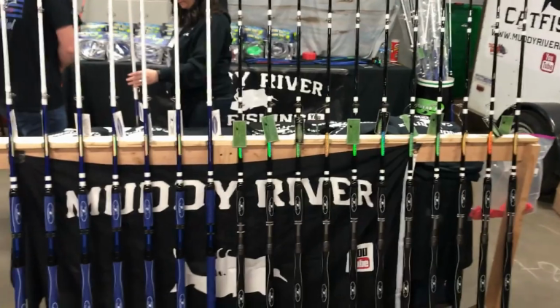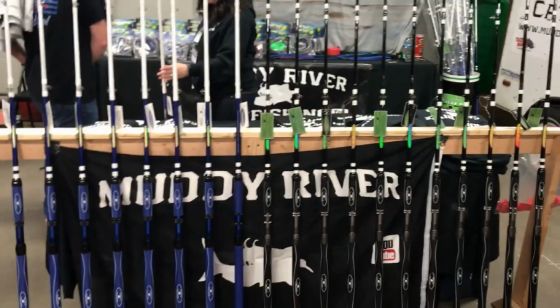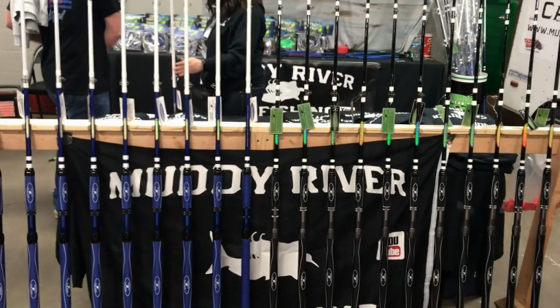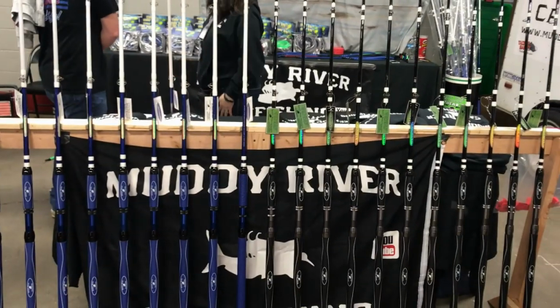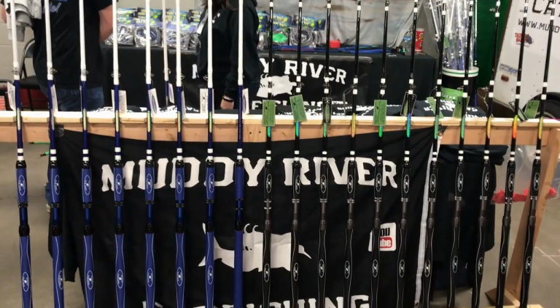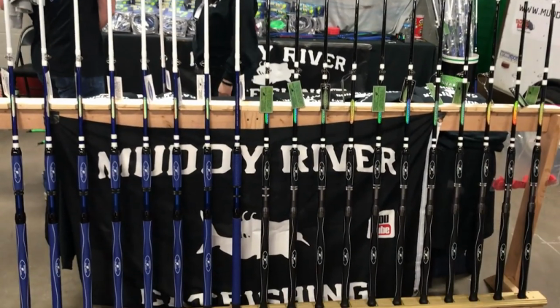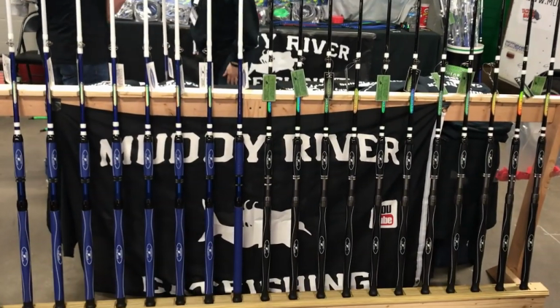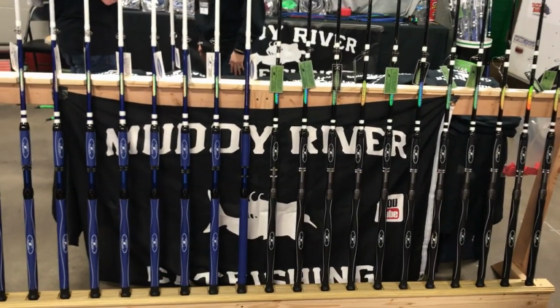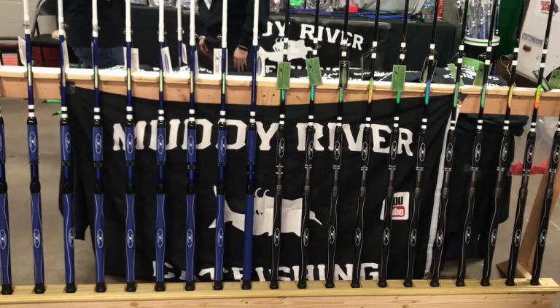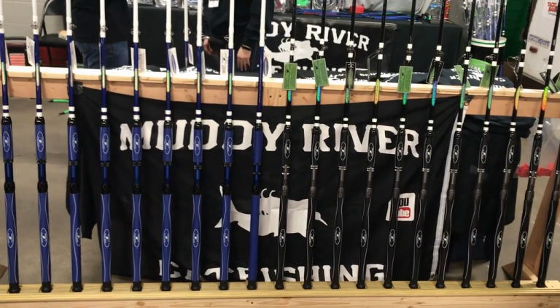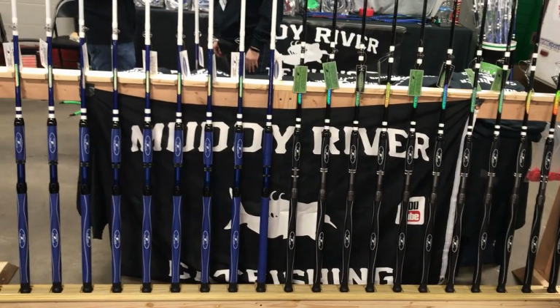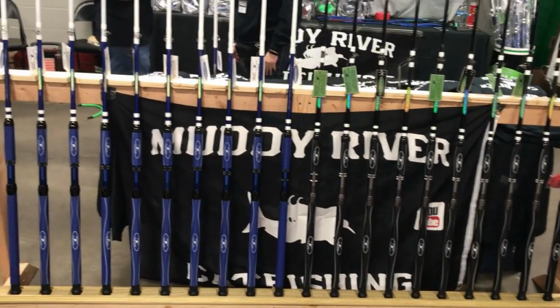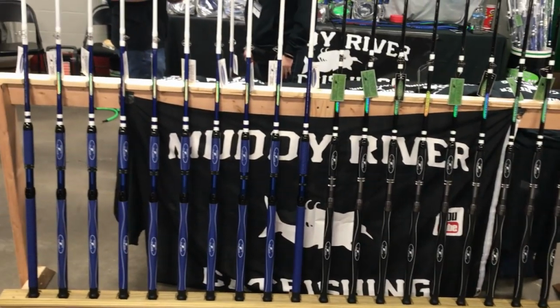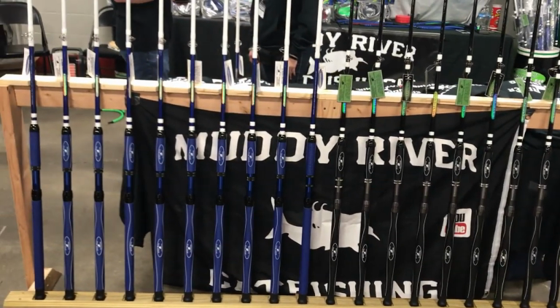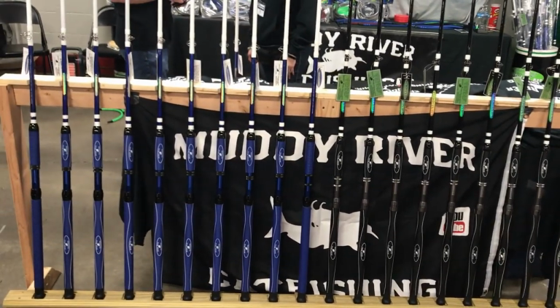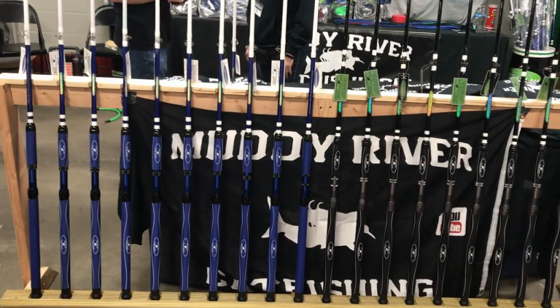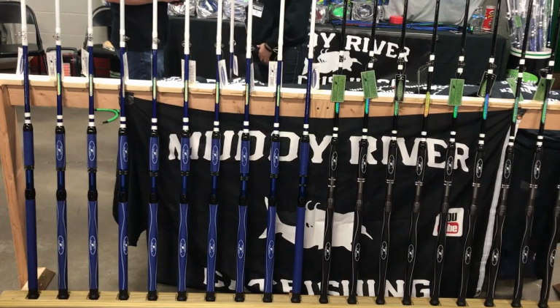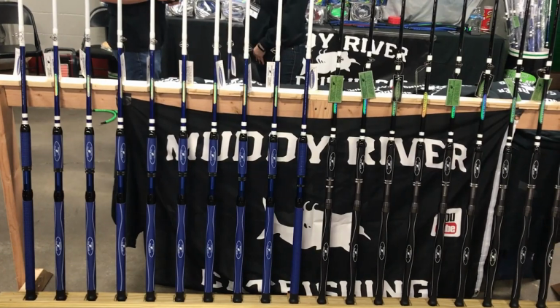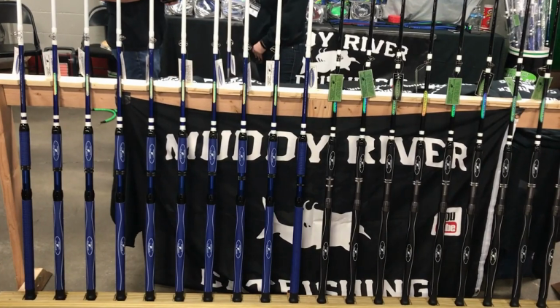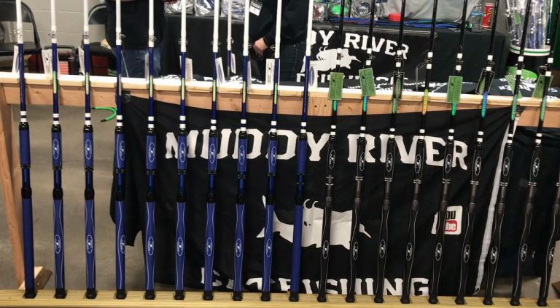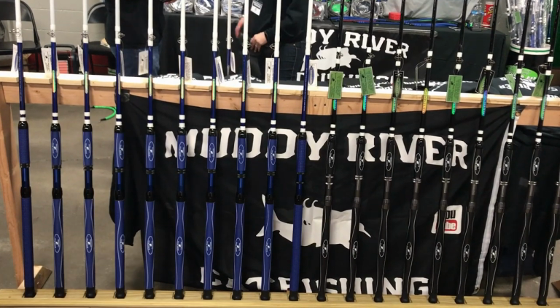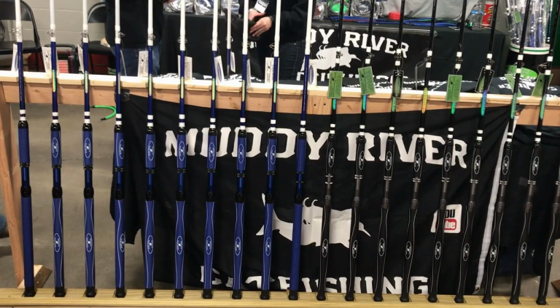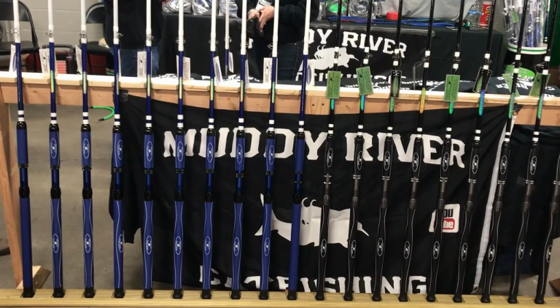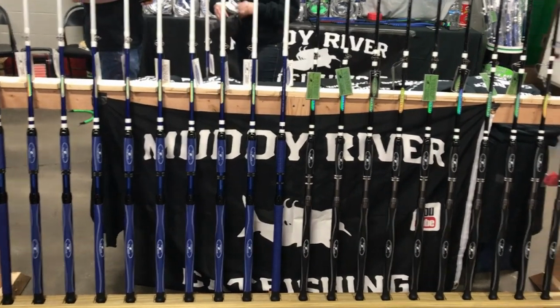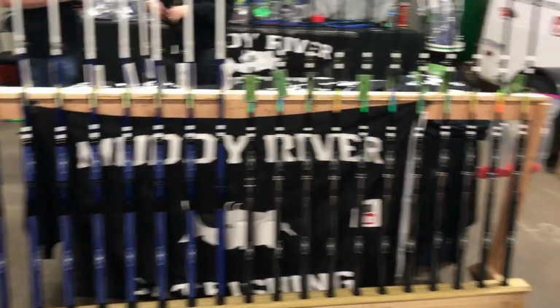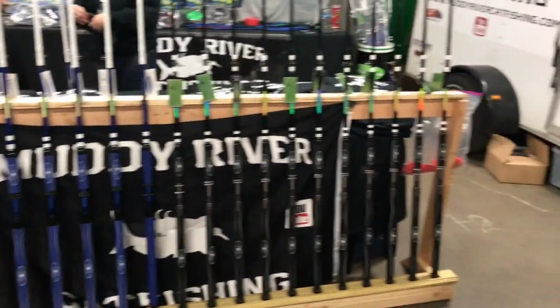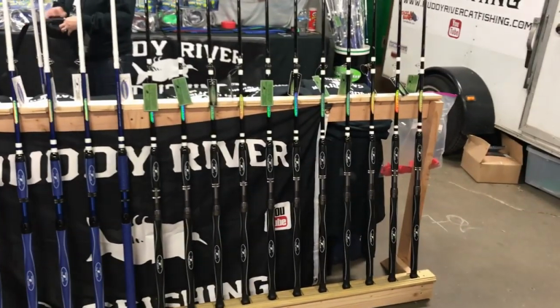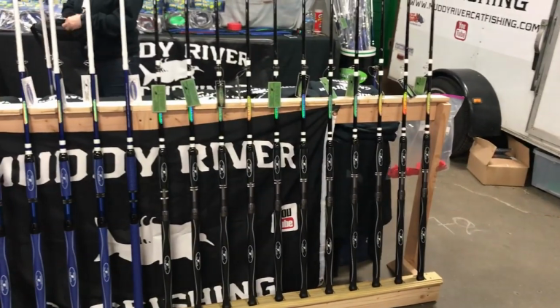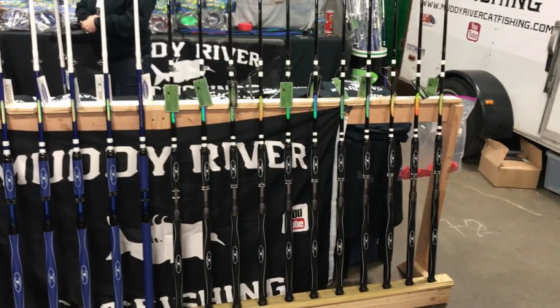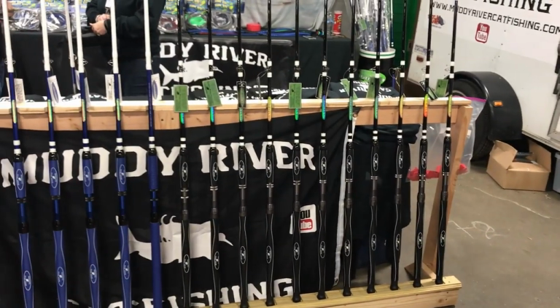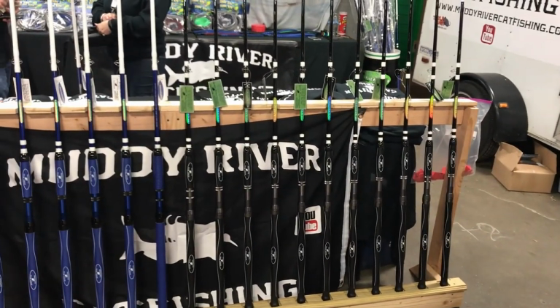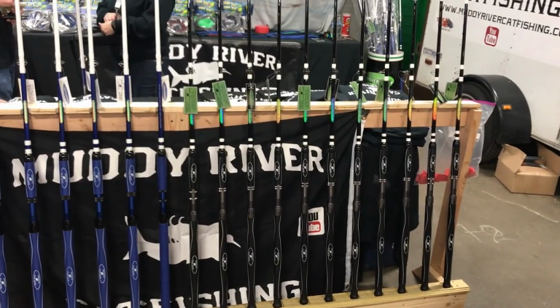Here is the new blue catfish rod from Muddy River Catfishing. The rods on the left are the new blue catfish rods and the rods on the right are the flathead rods.